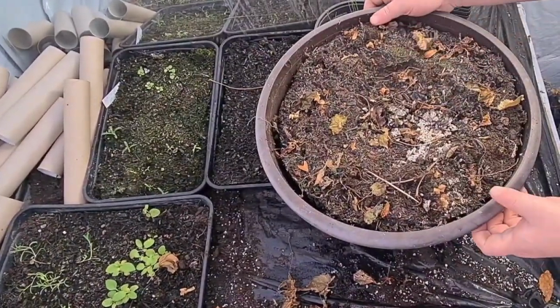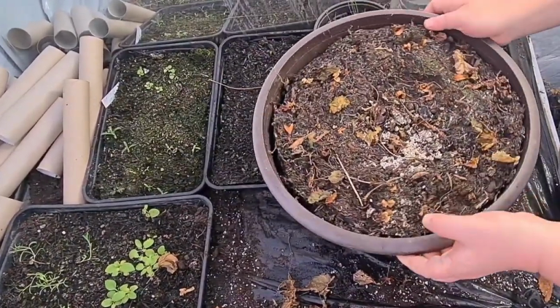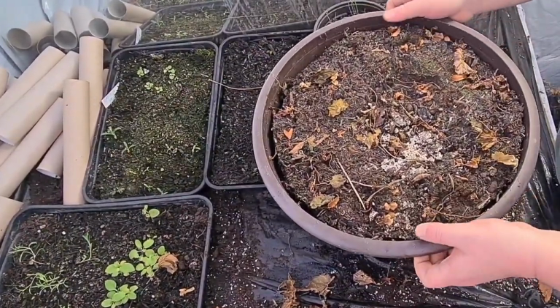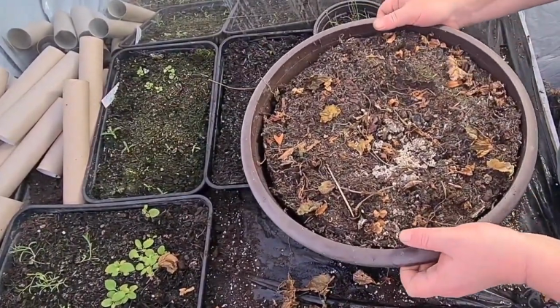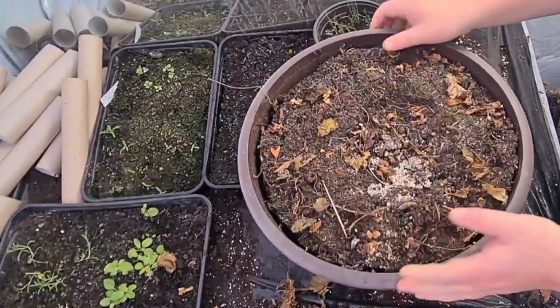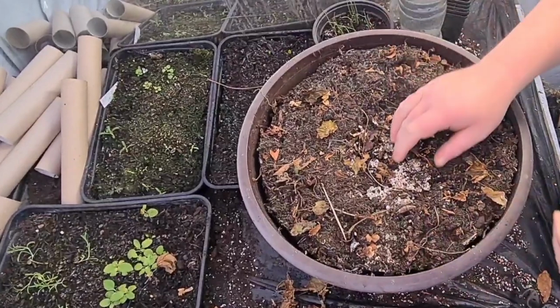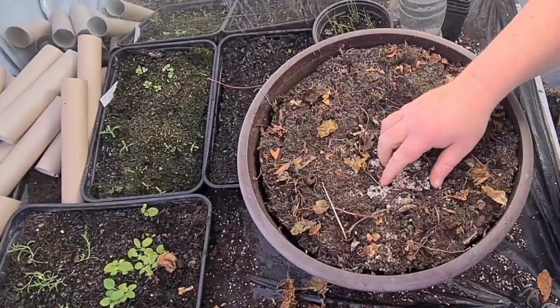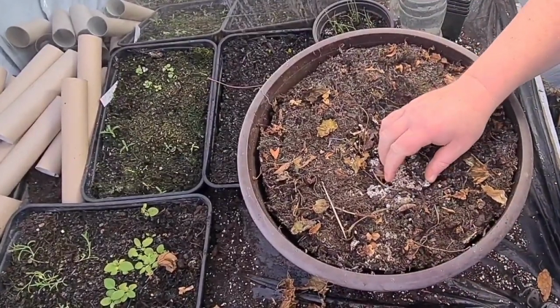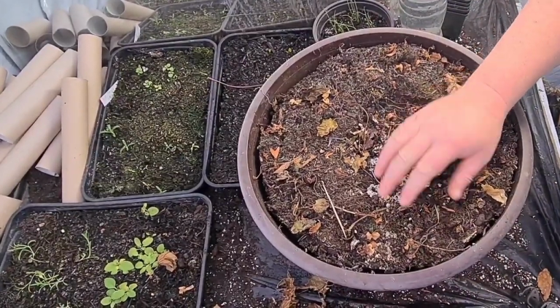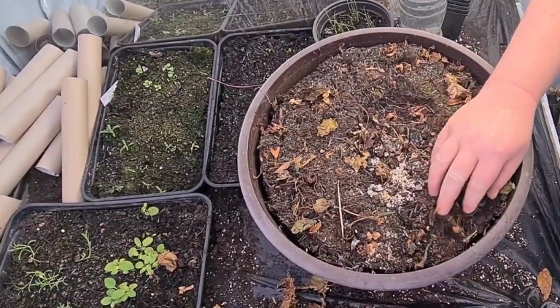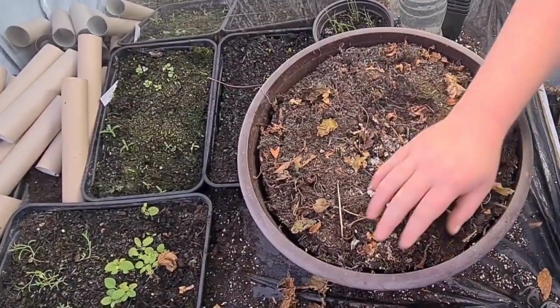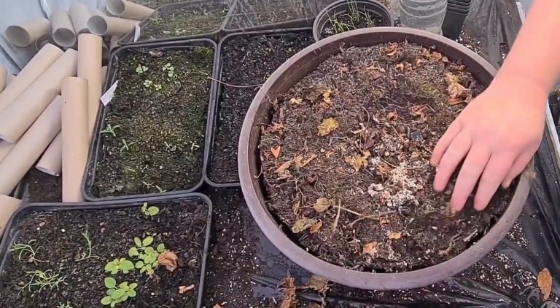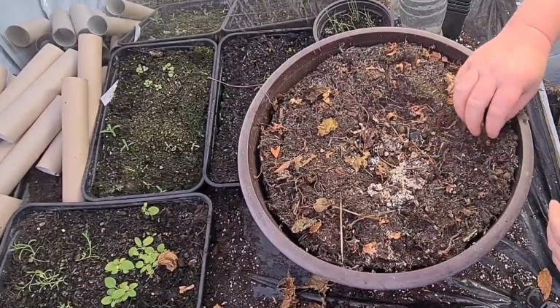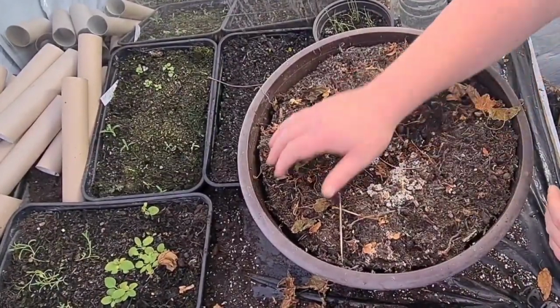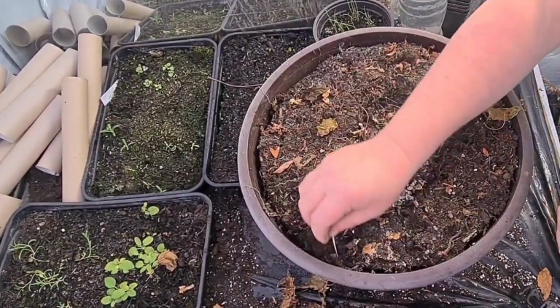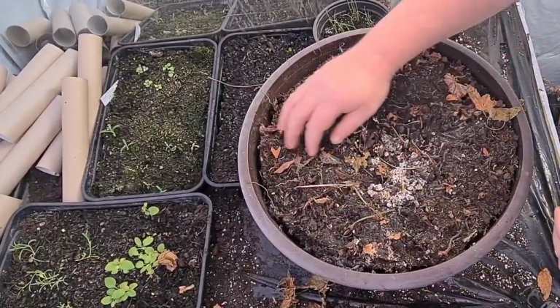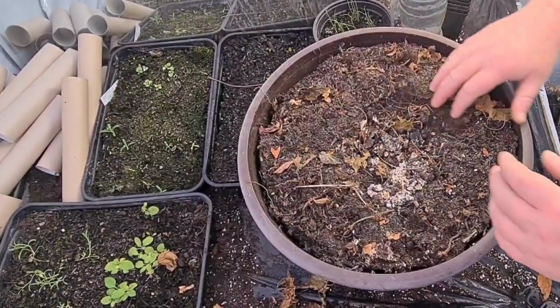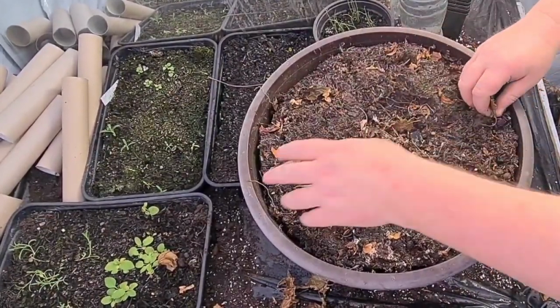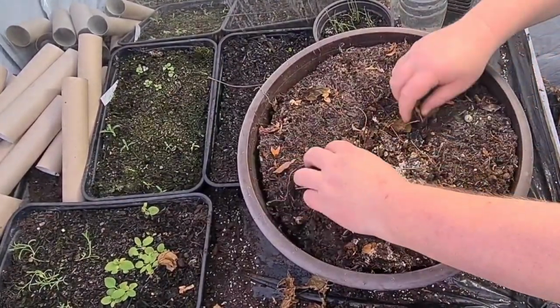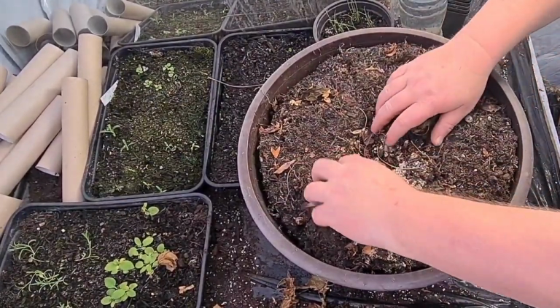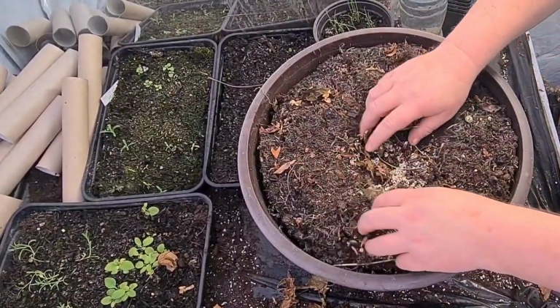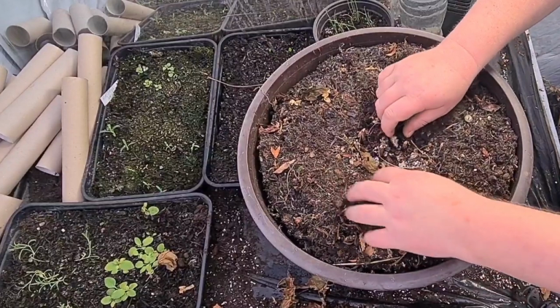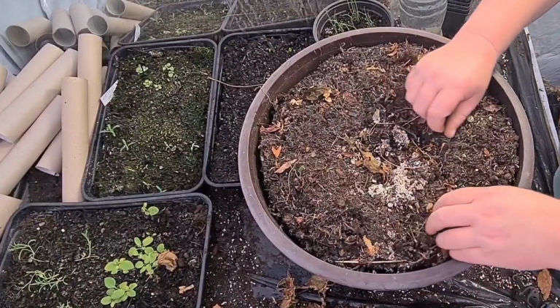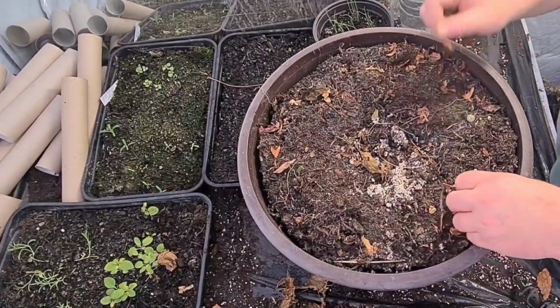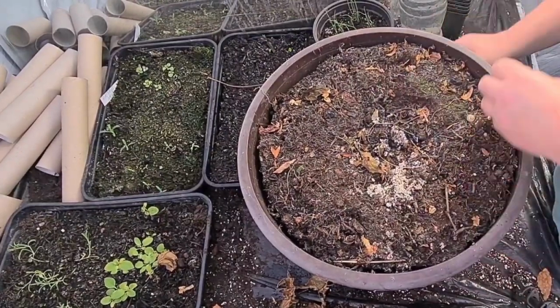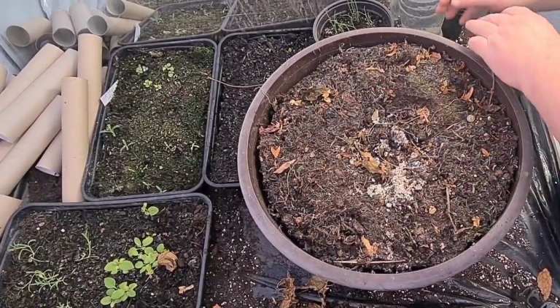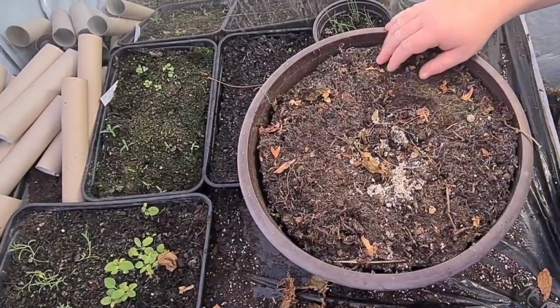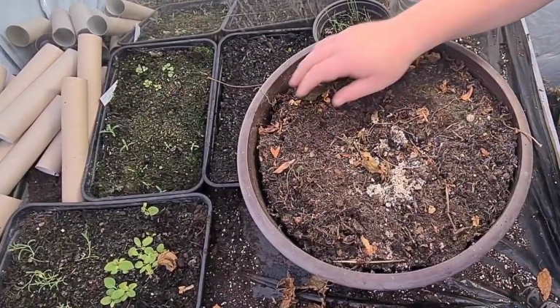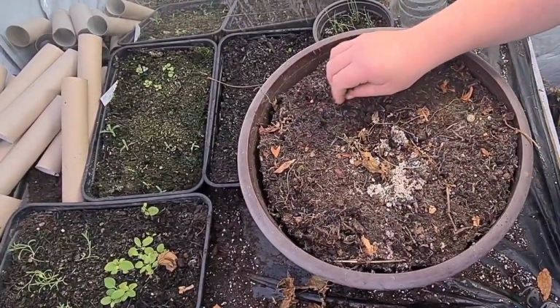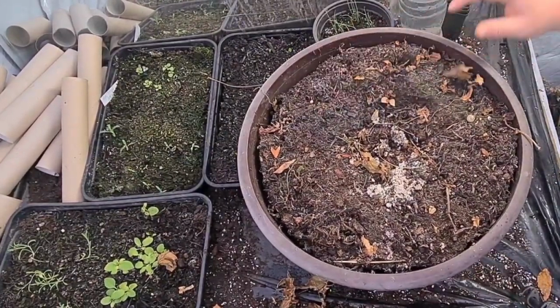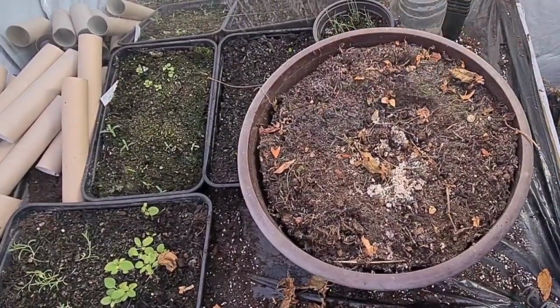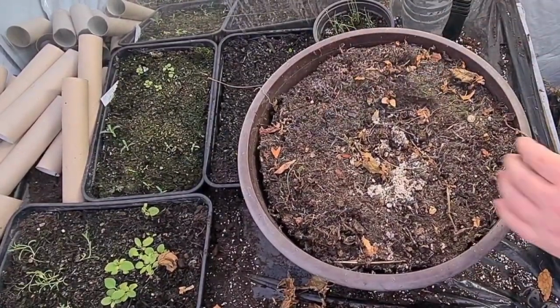So what I'll do with this - there are some old slug pellets from last year. Just trying to scrape off everything you can, and wash your hands if you're touching anything like that.